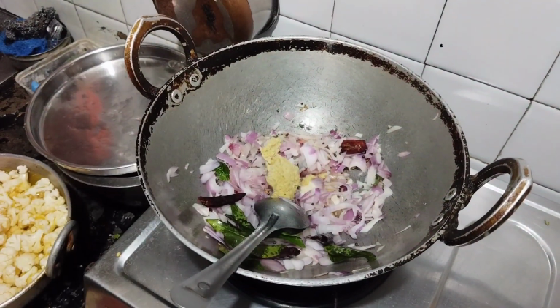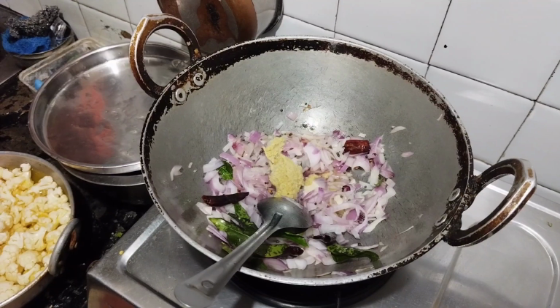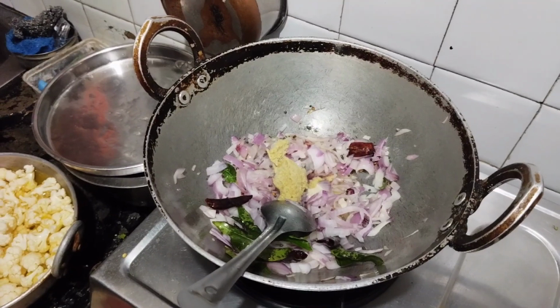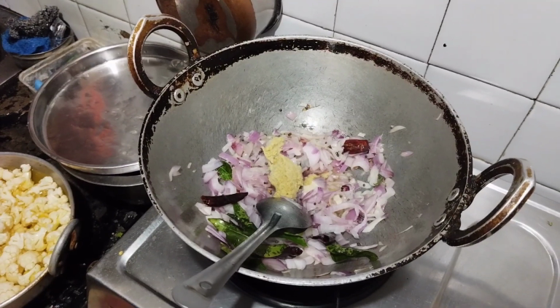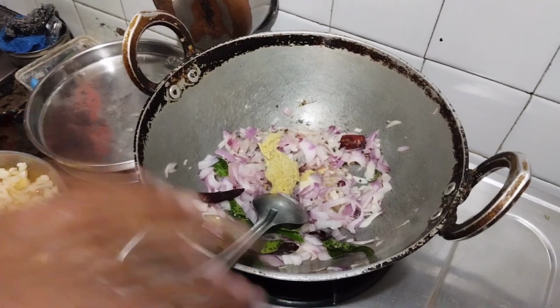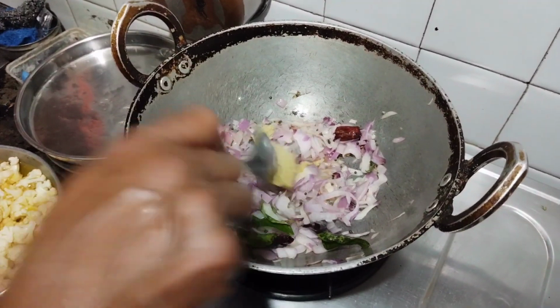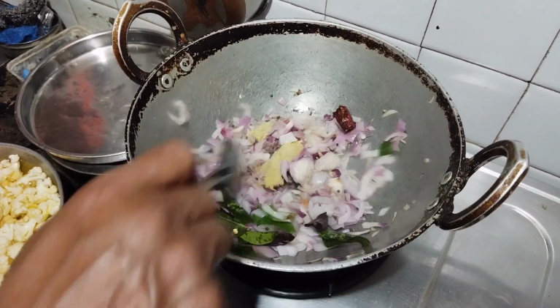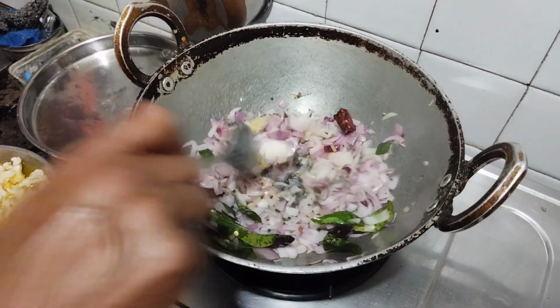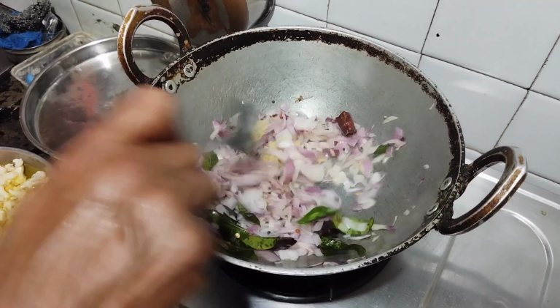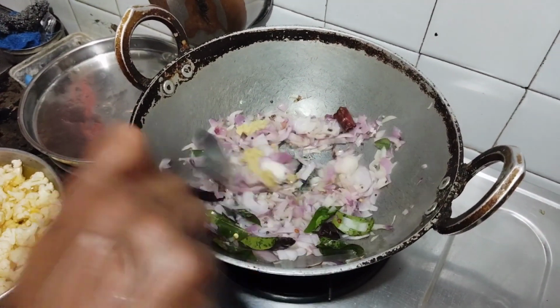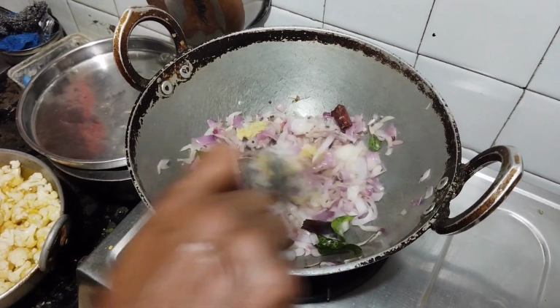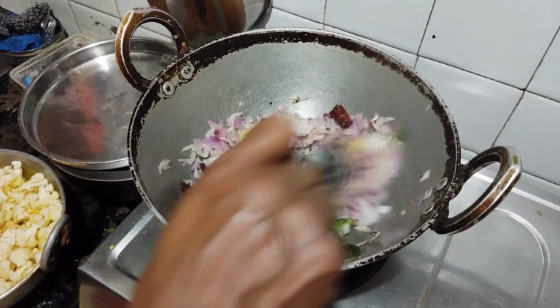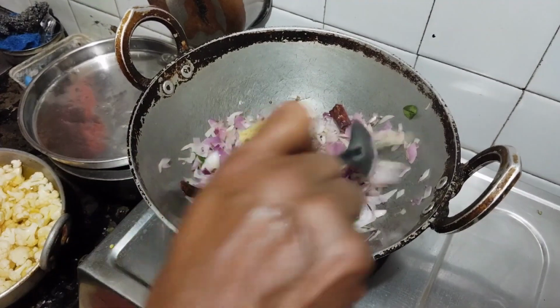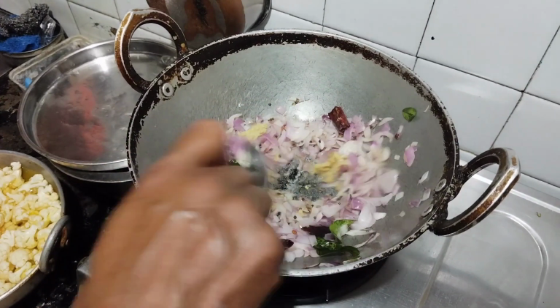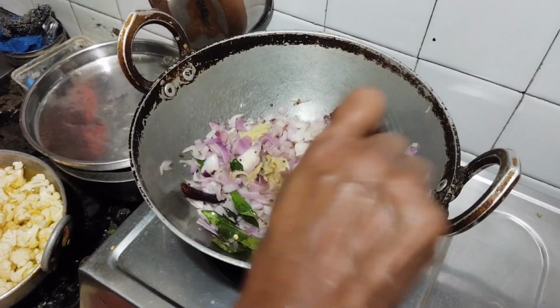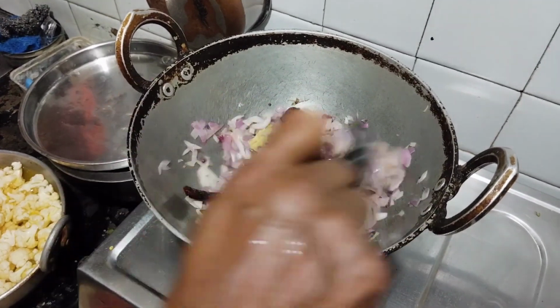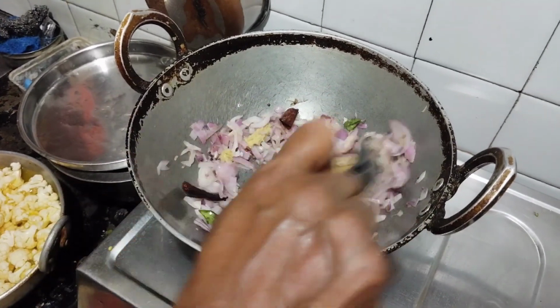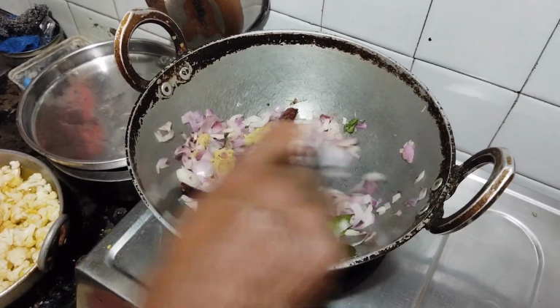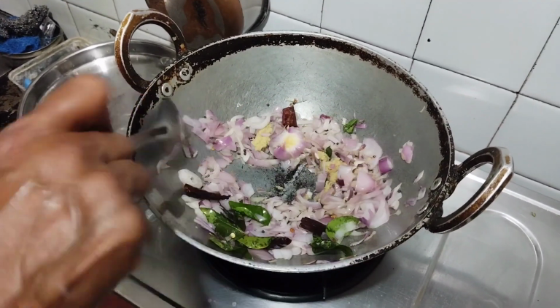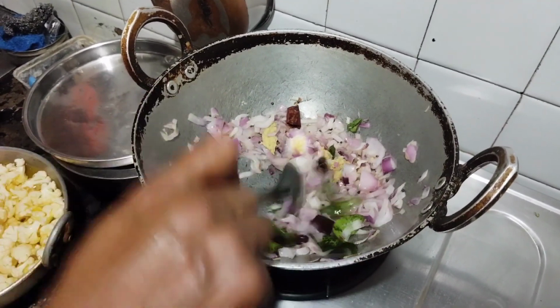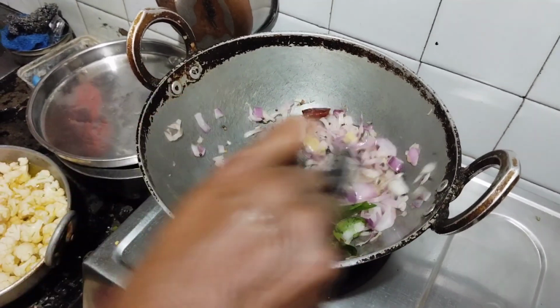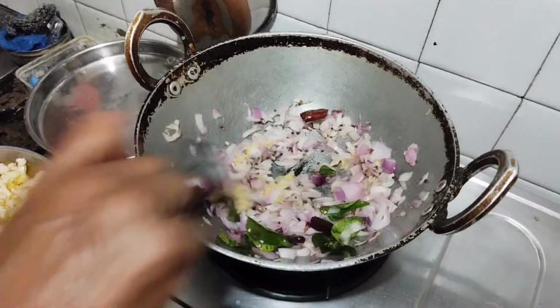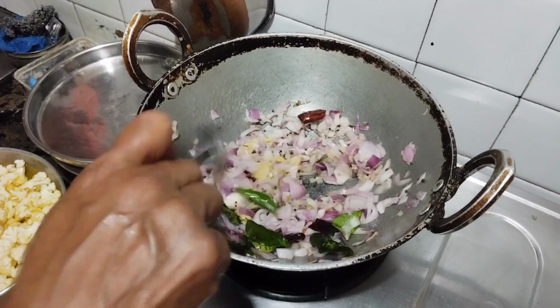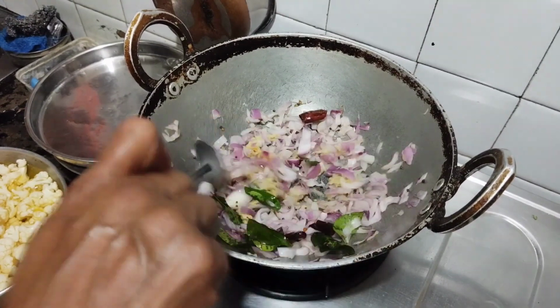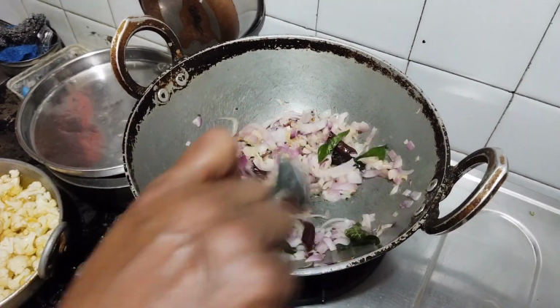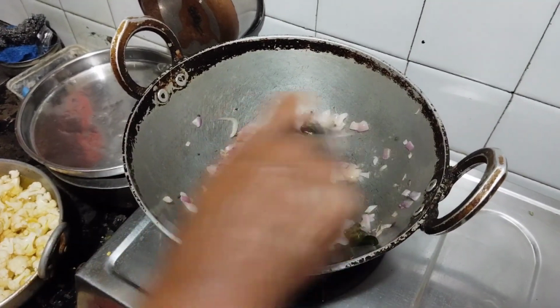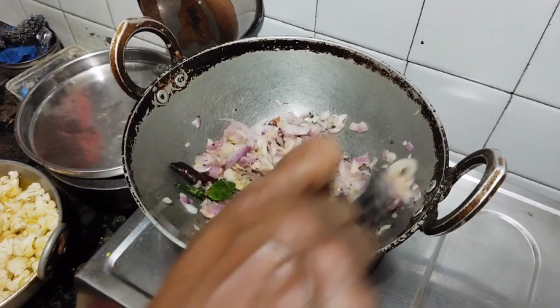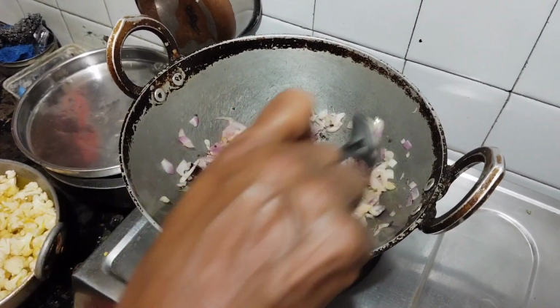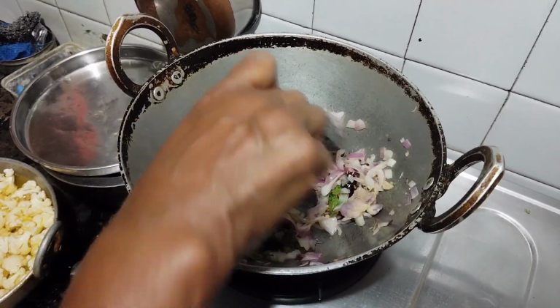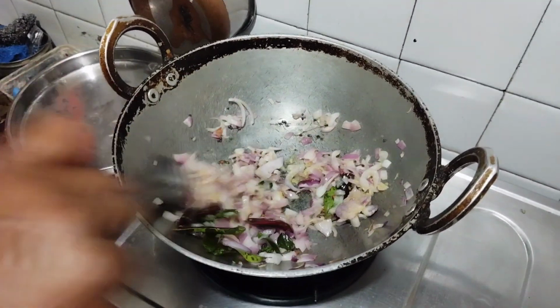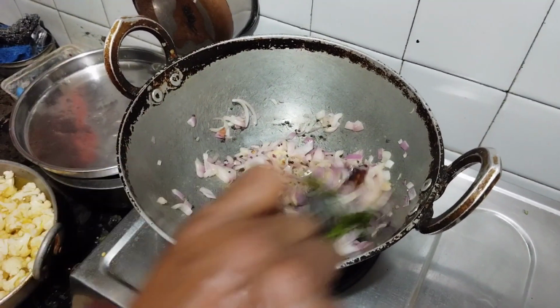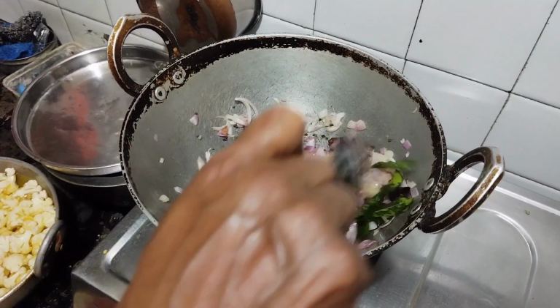Does it cook? It is cooked. I put this in a spoon and I put it in a spoon.